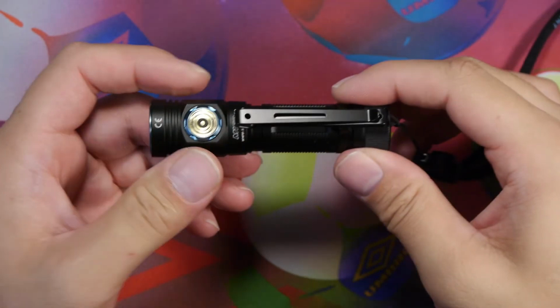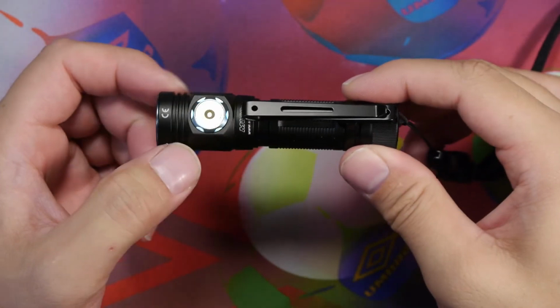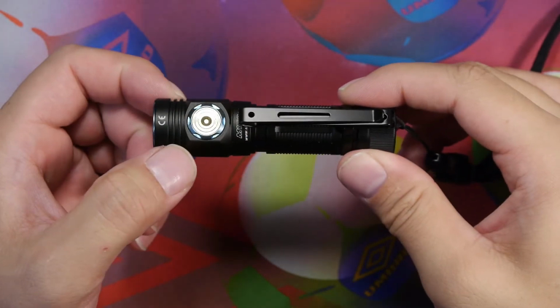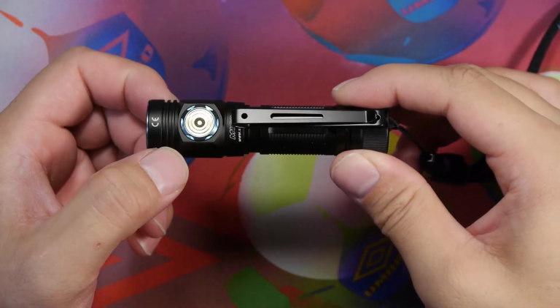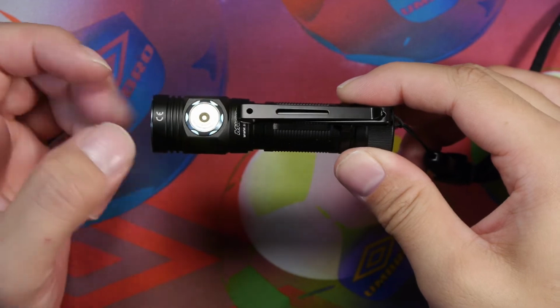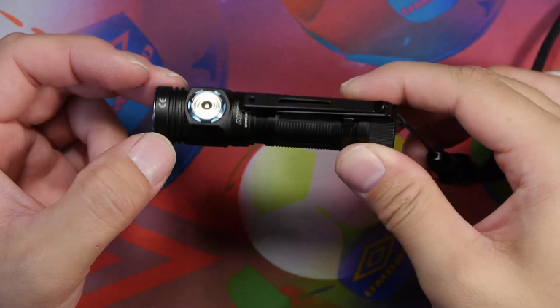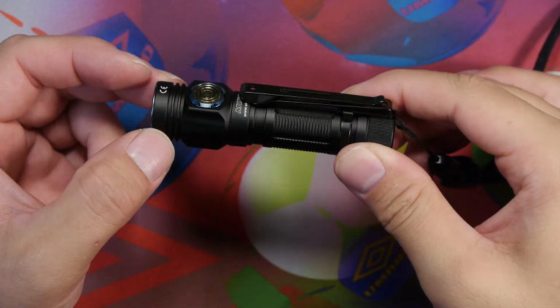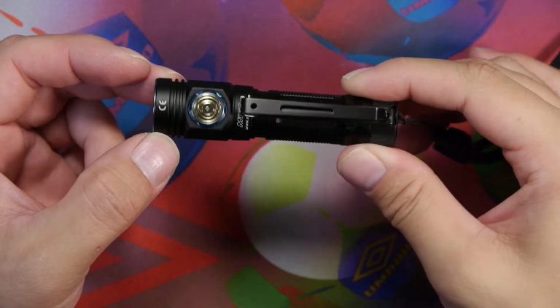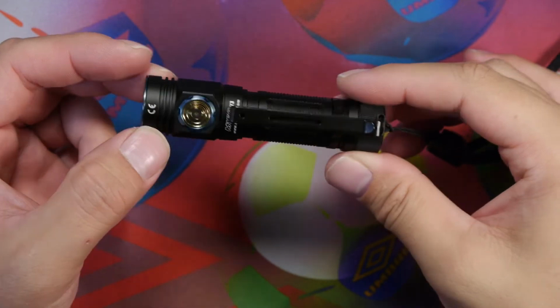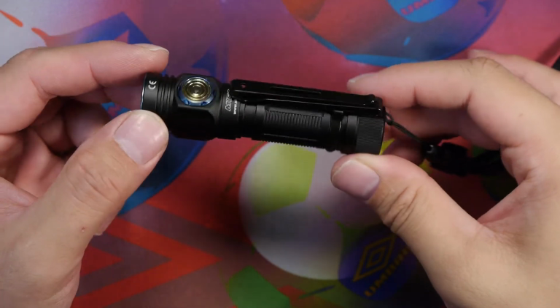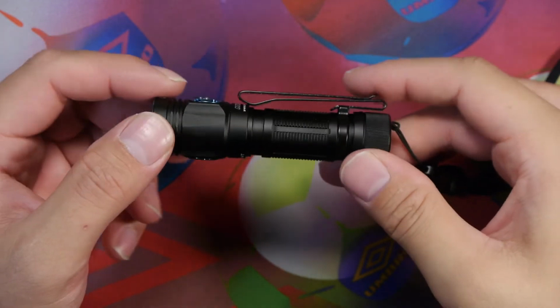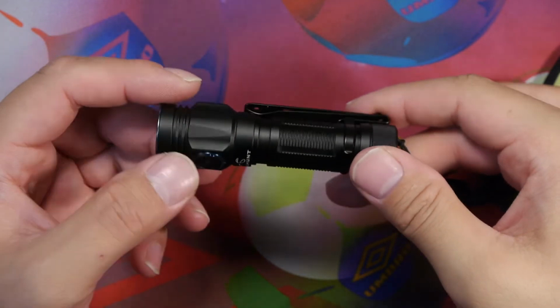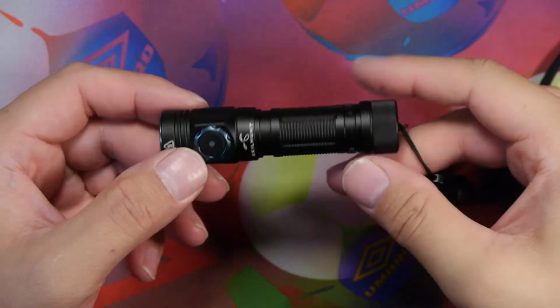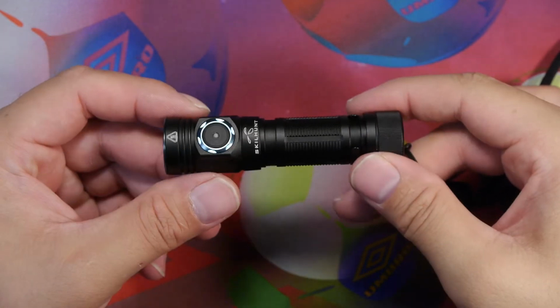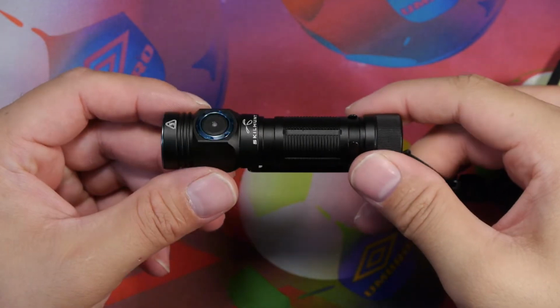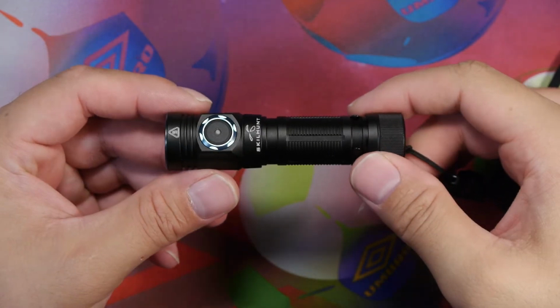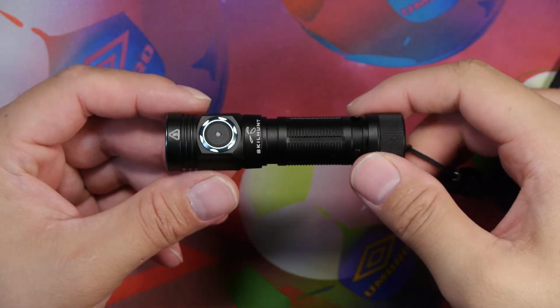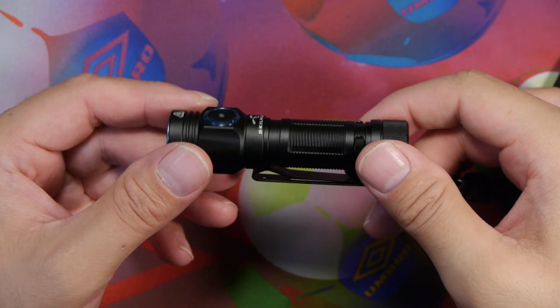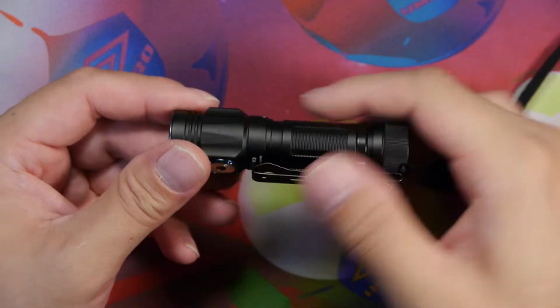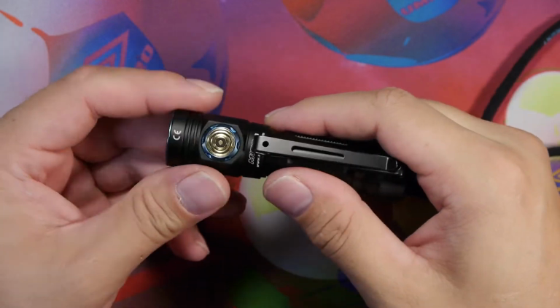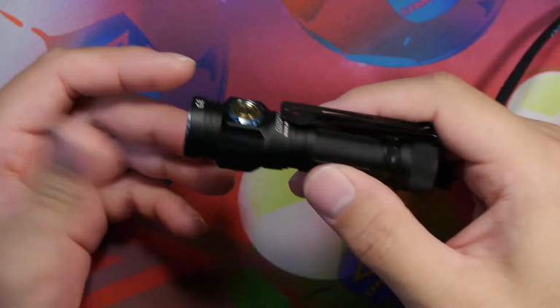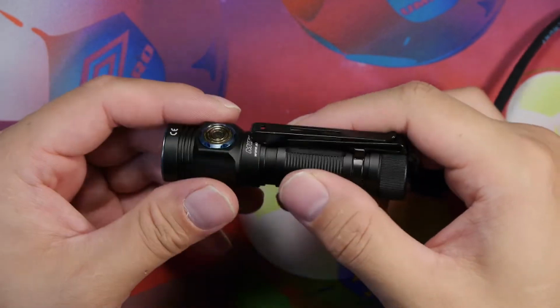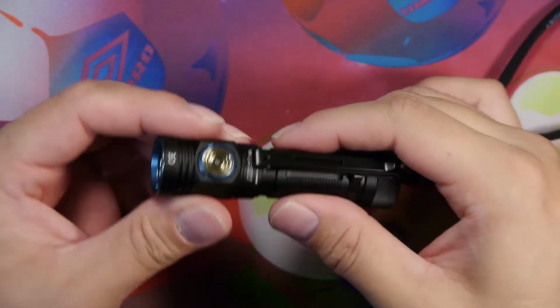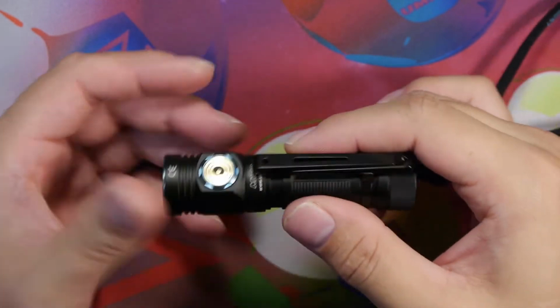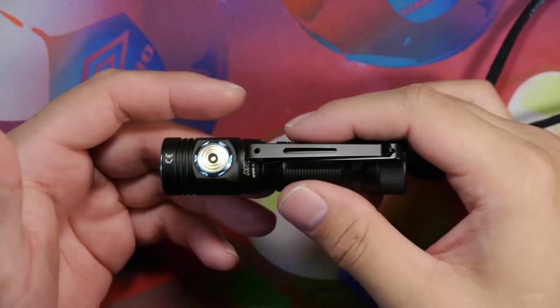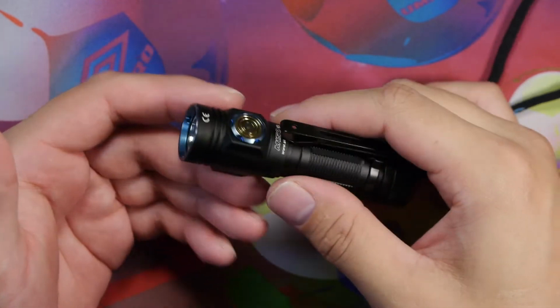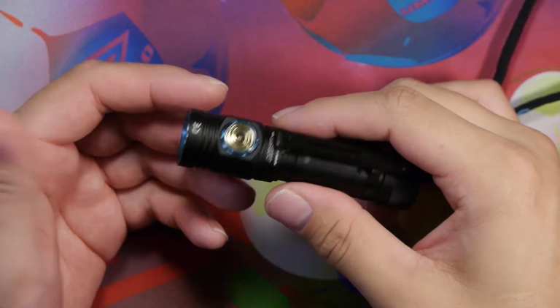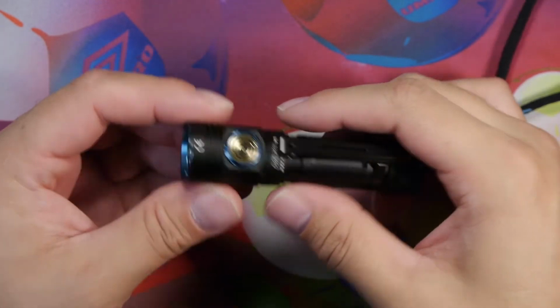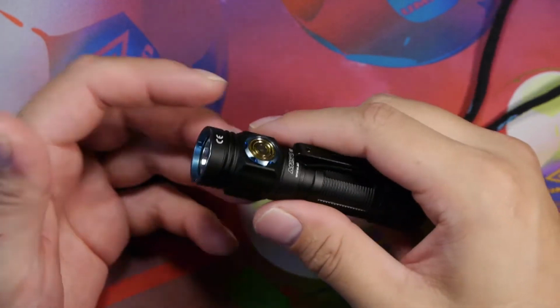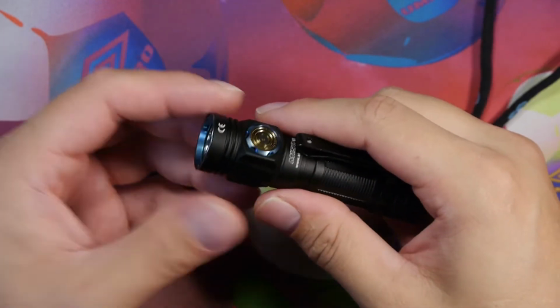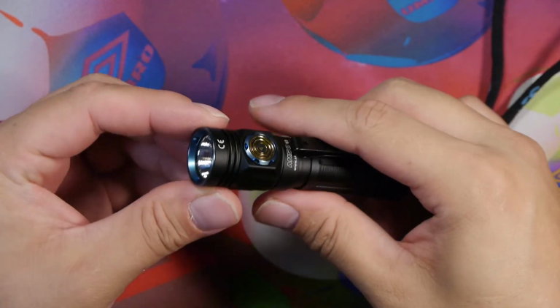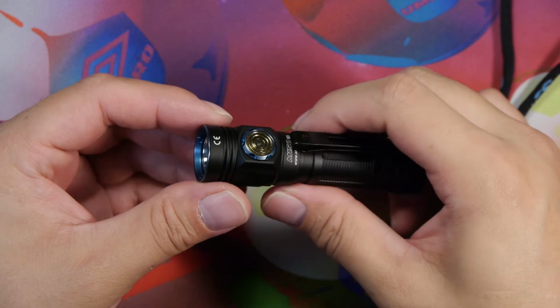On the other side of the light there's the magnetic charging port and heat-sinking grooves in the aluminum. Overall it's a very thin, lightweight light but well-constructed and quality in my opinion.